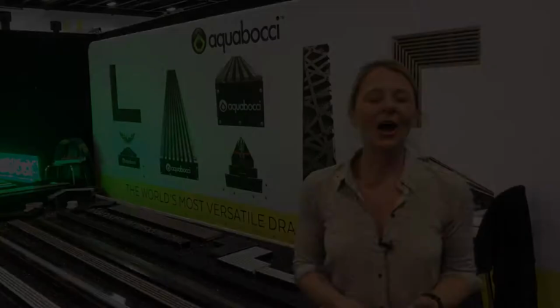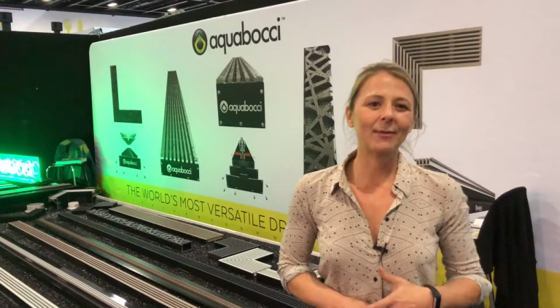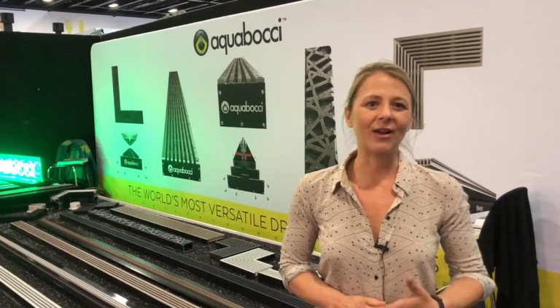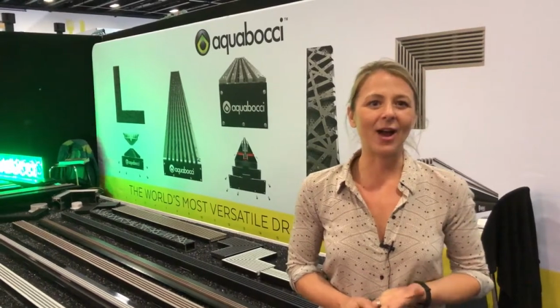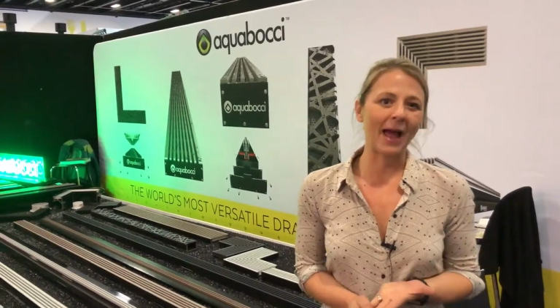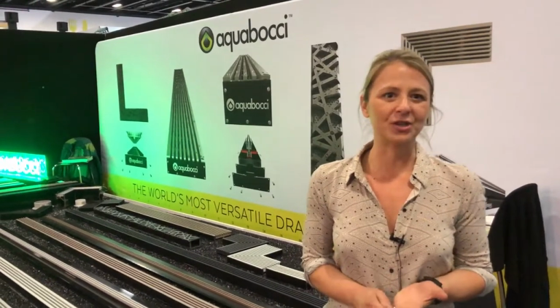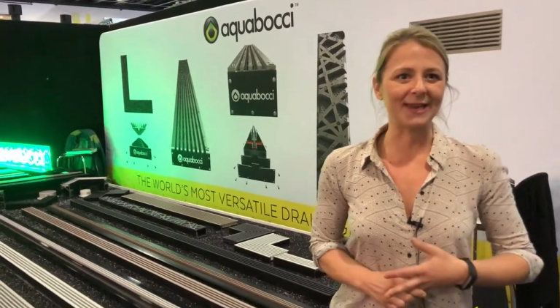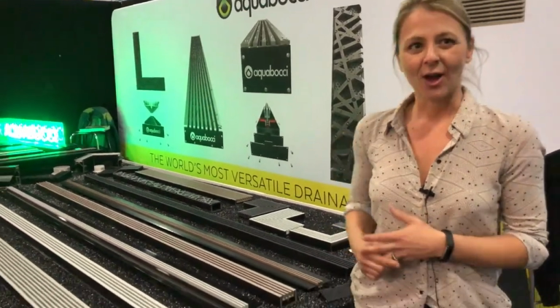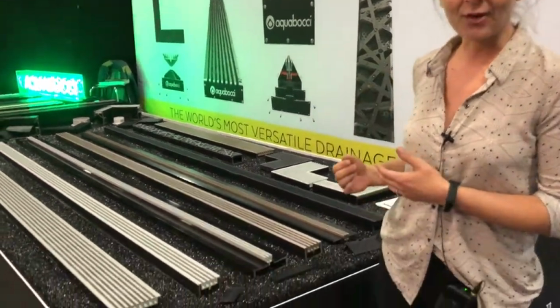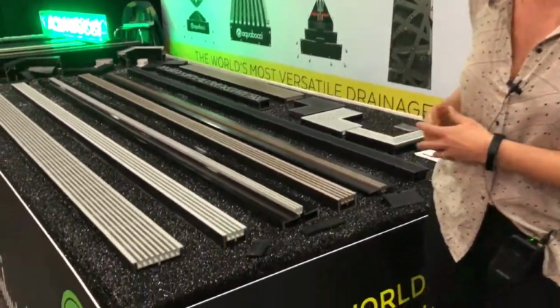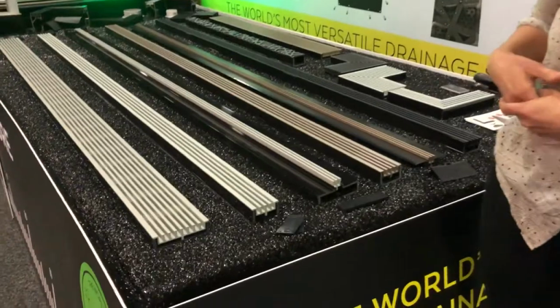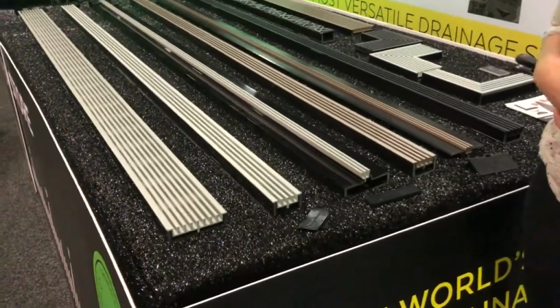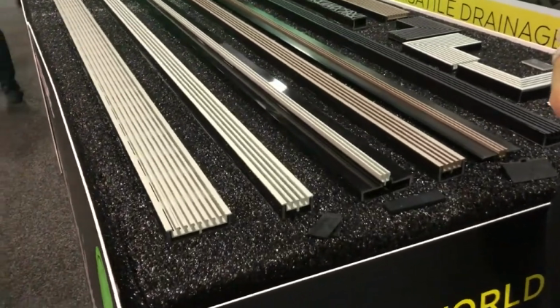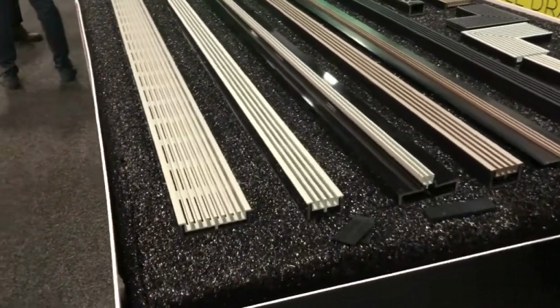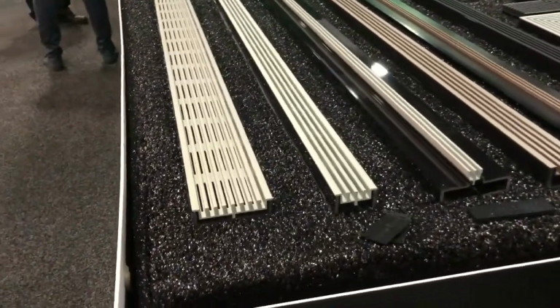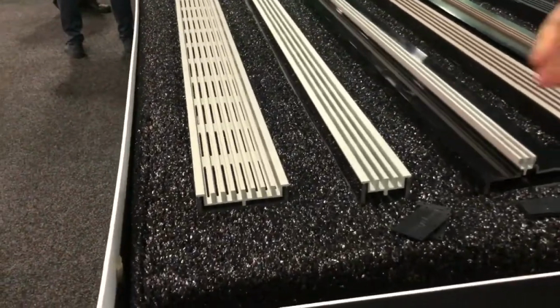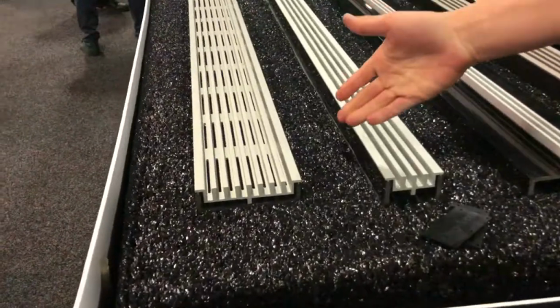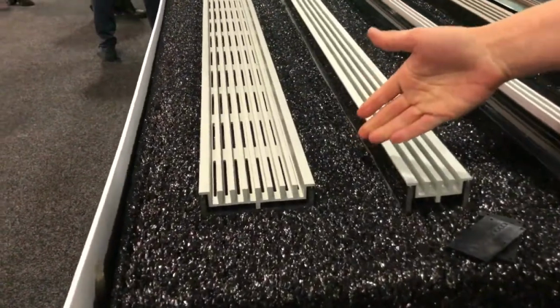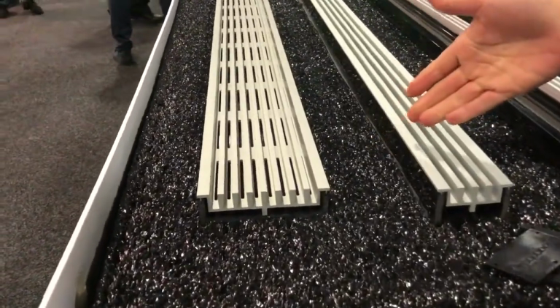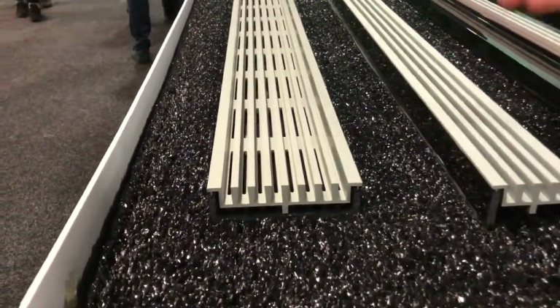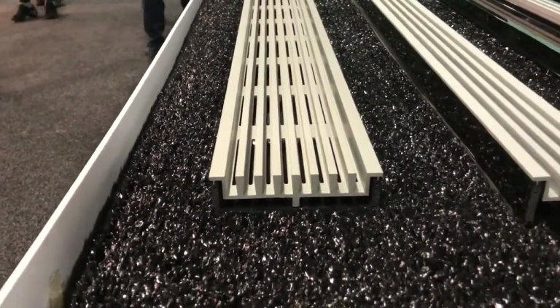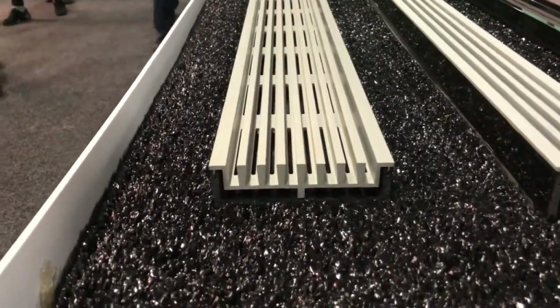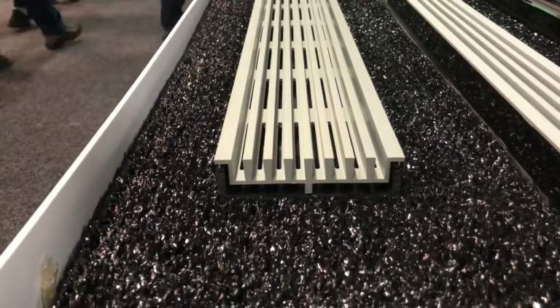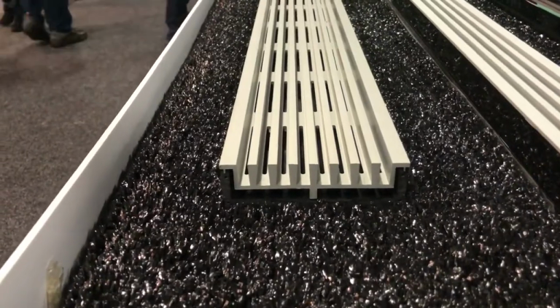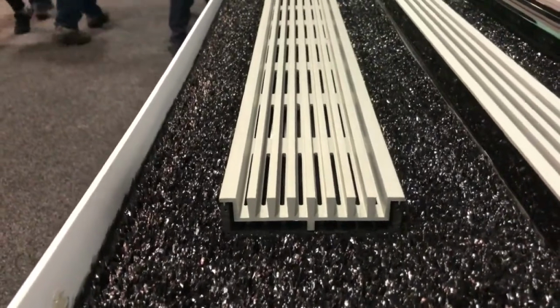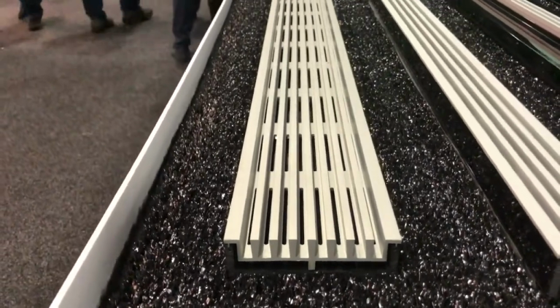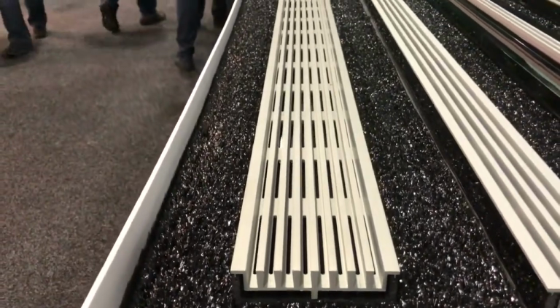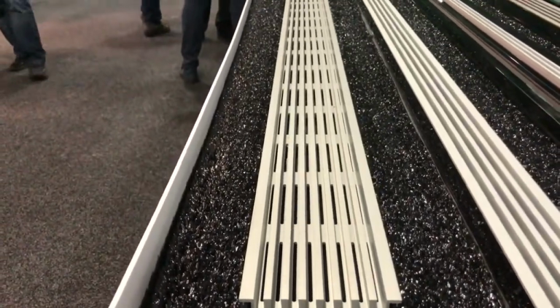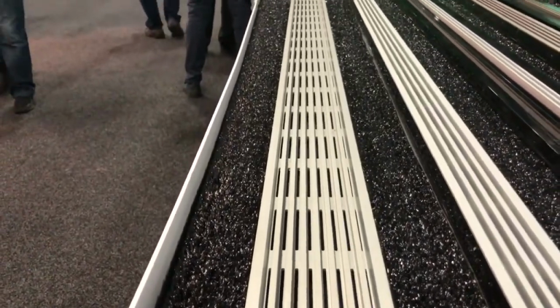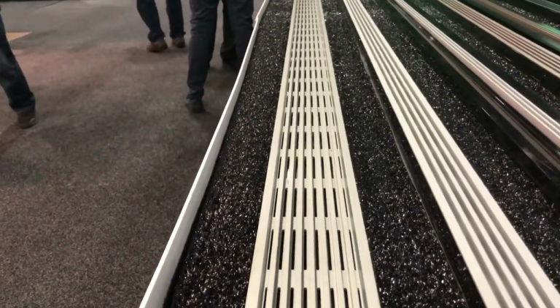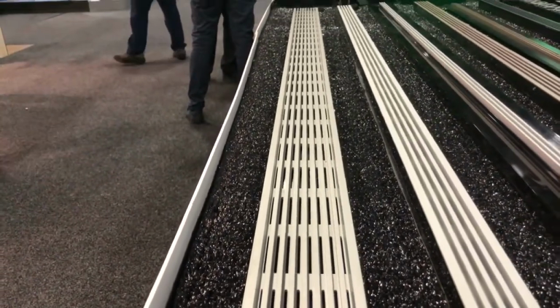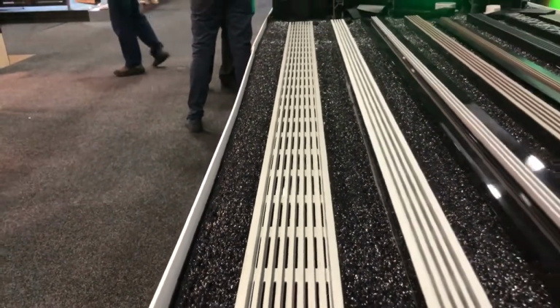Hi, my name's Sarah and I'm from Aquabocci Drains. I'm here at the Sydney Home Show and going to tell you a little bit about our drains. This is the A30 drain, perfect for pools, balconies, courtyards, driveways, as well as bathrooms.